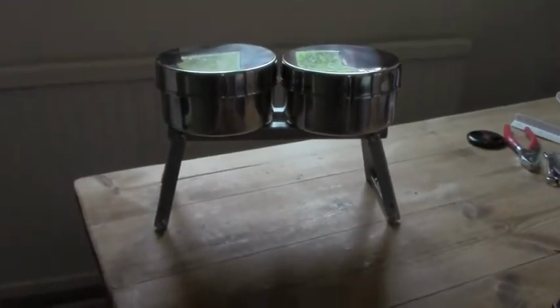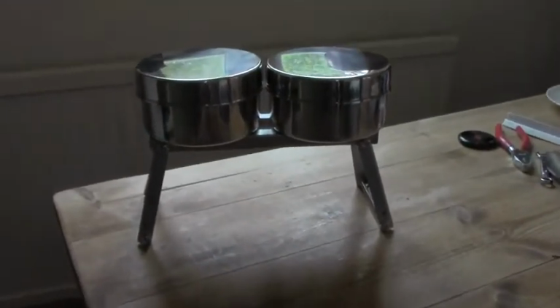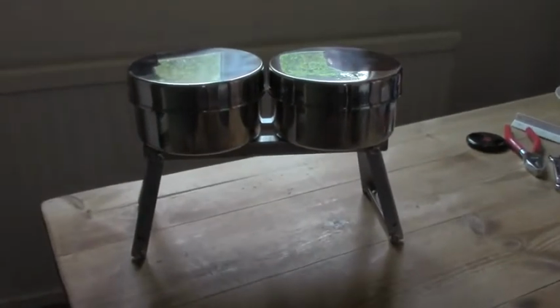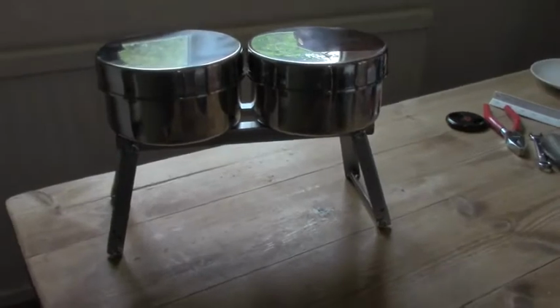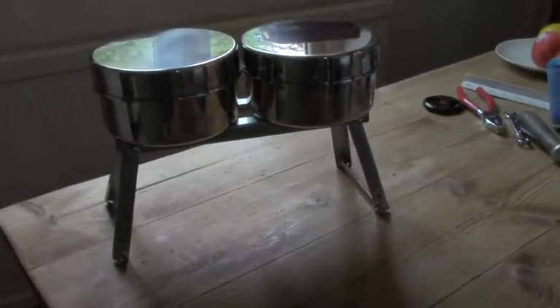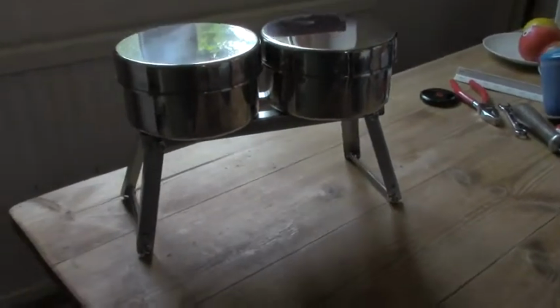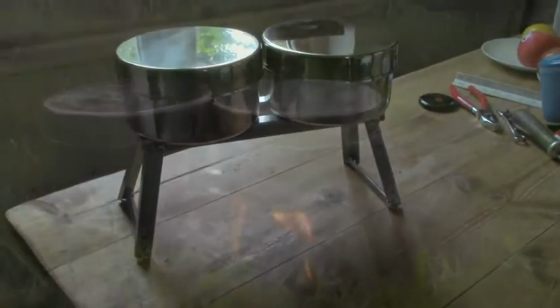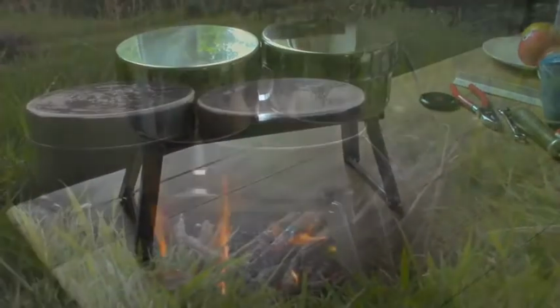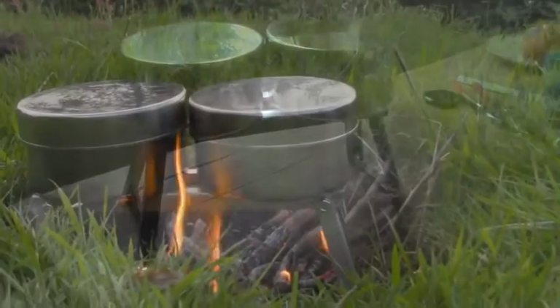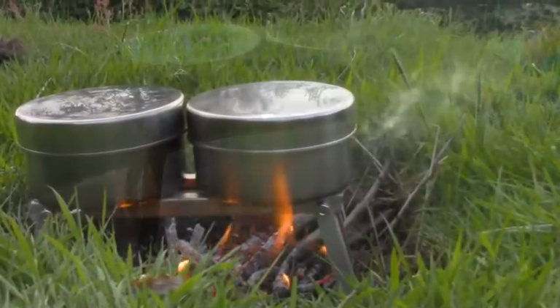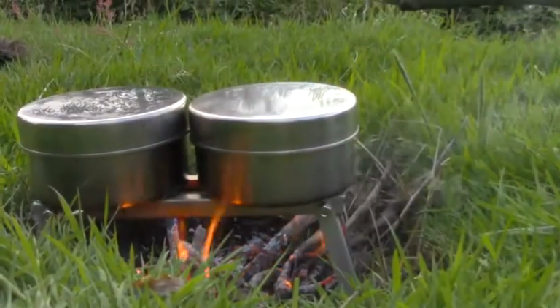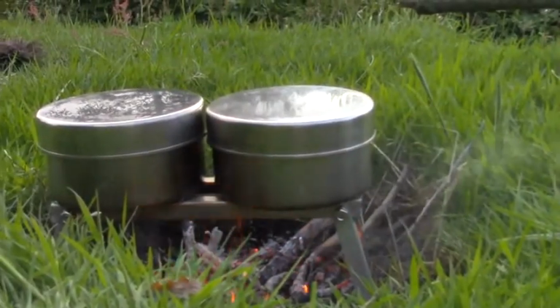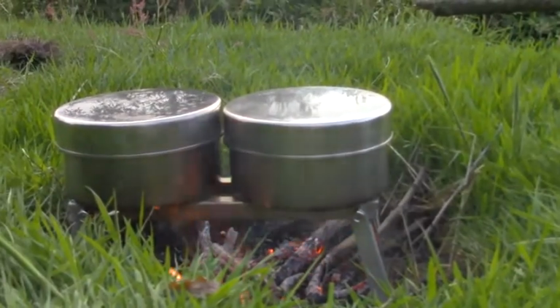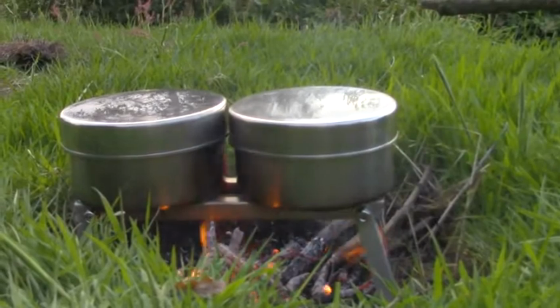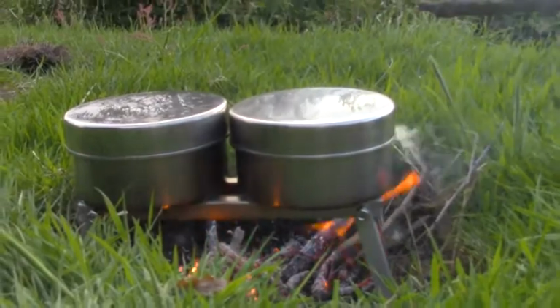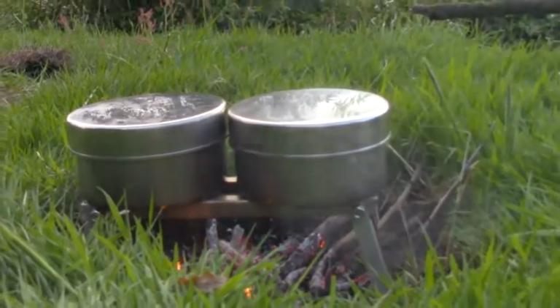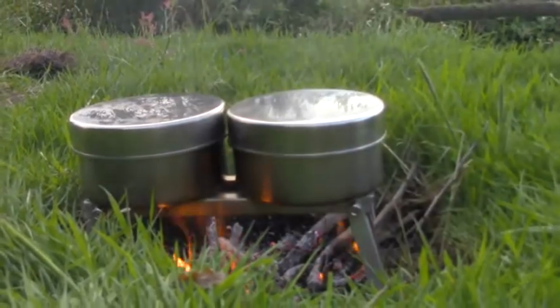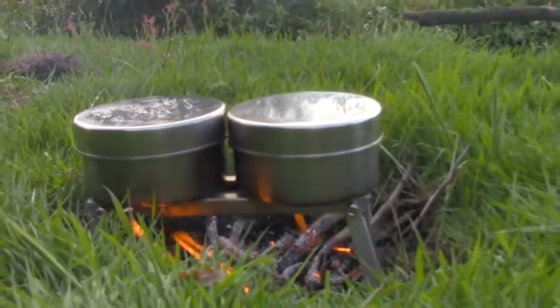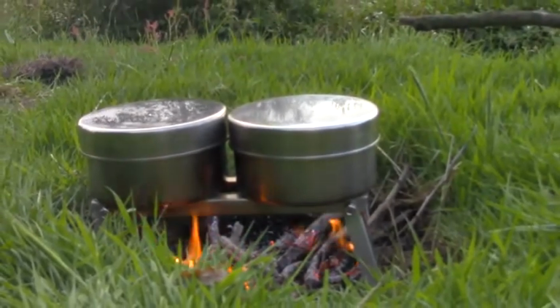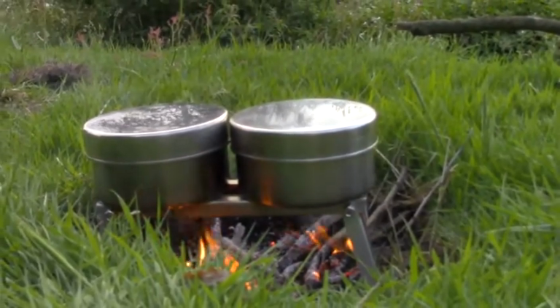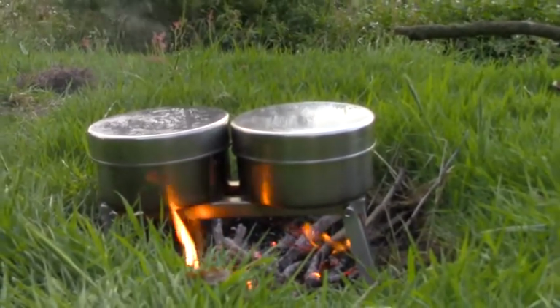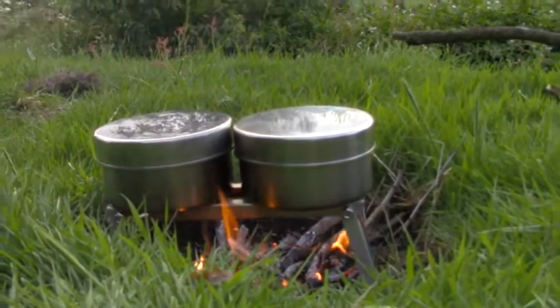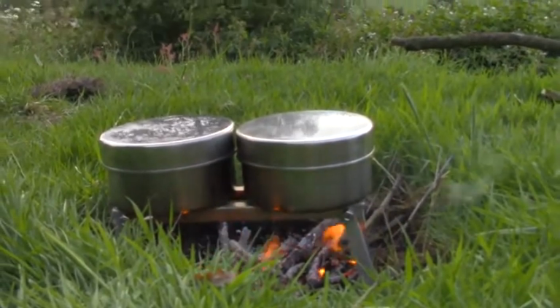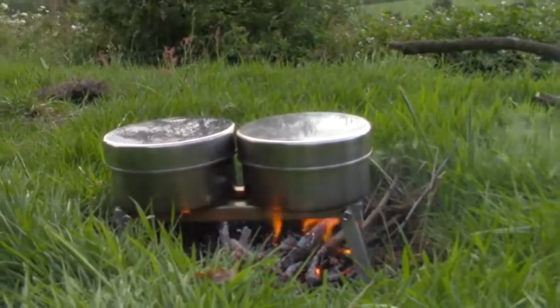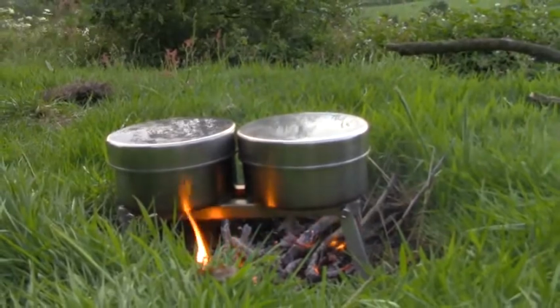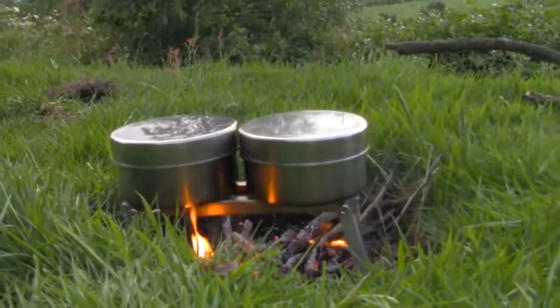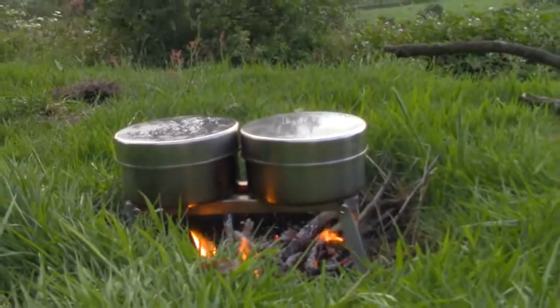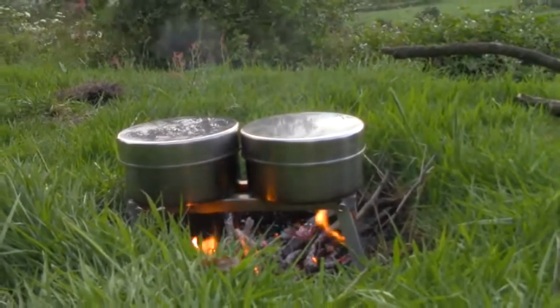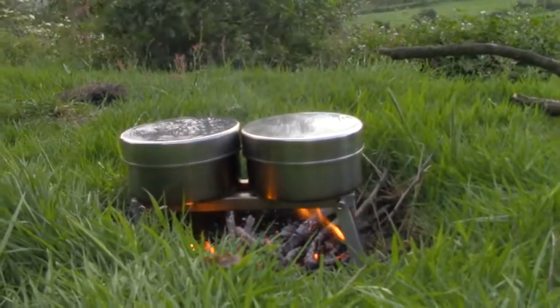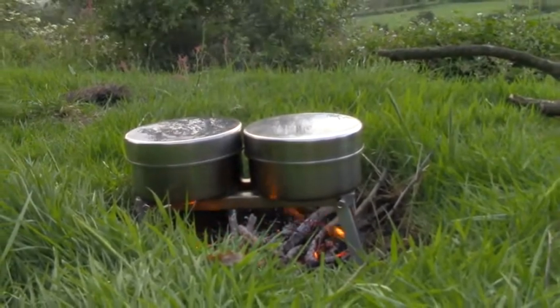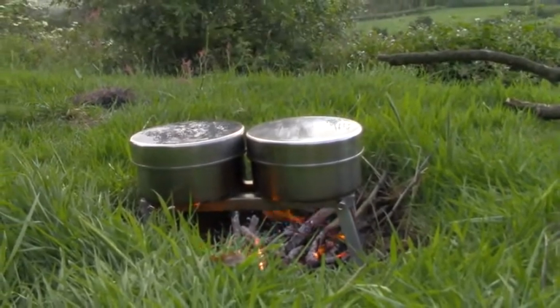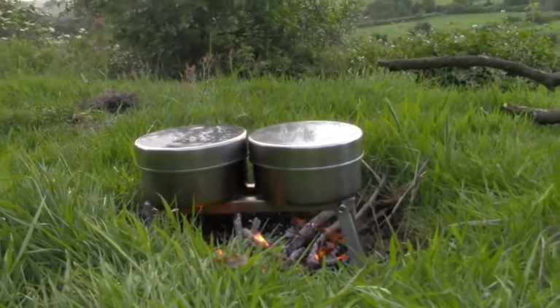I got these two saucepans in a sale recently, which is why I had to make myself a new grate. And here they are in use outdoors. There's an art to lighting fires and it's purely a matter of practice of actually getting out and doing it.